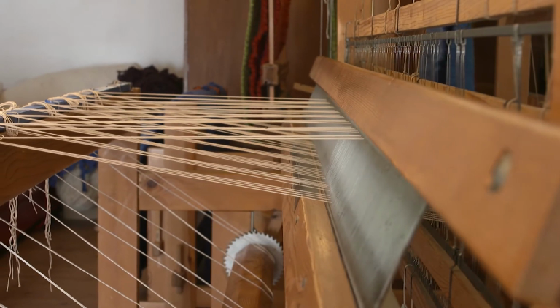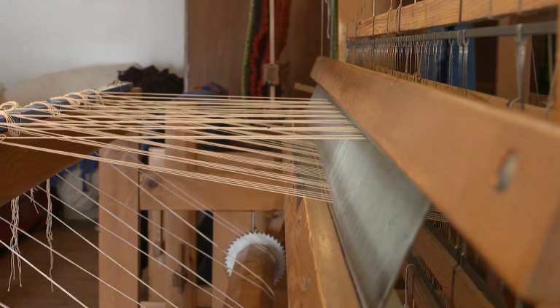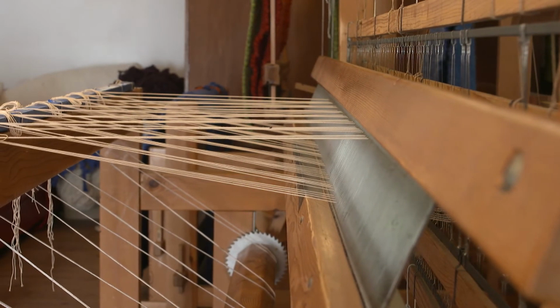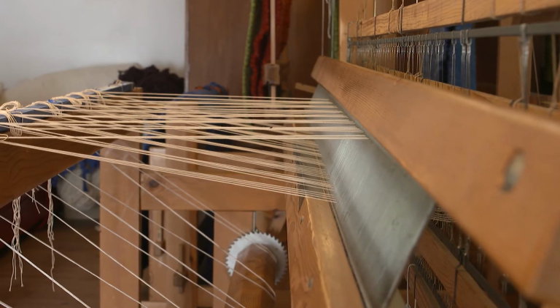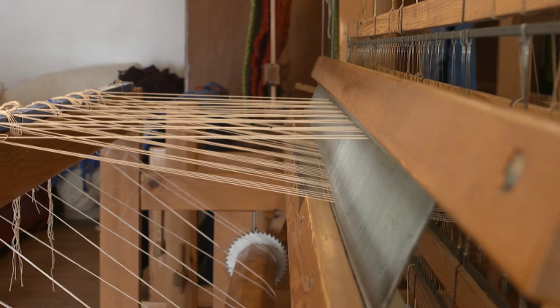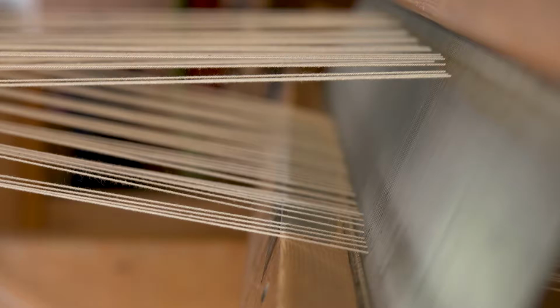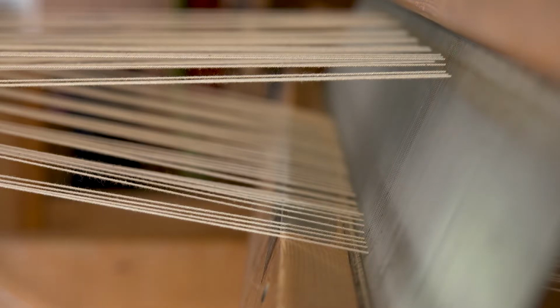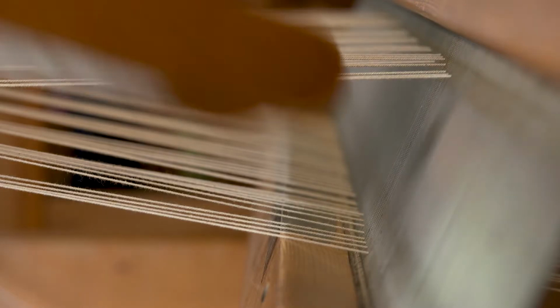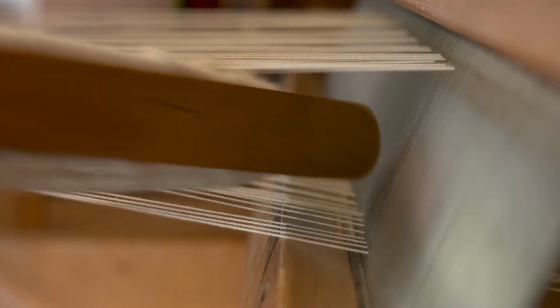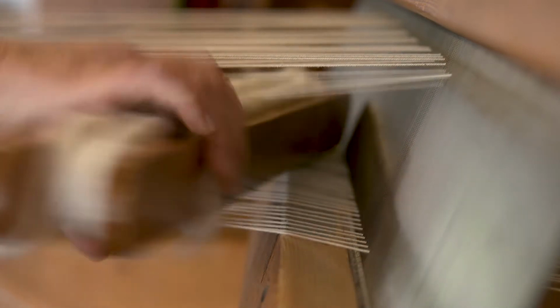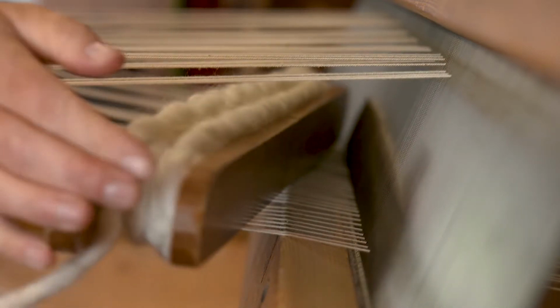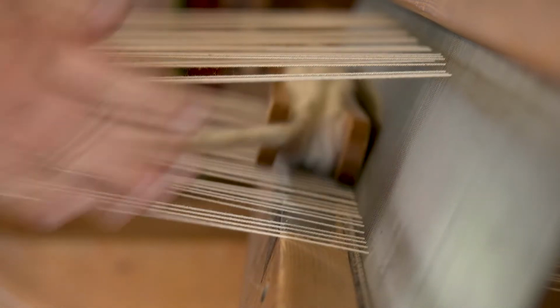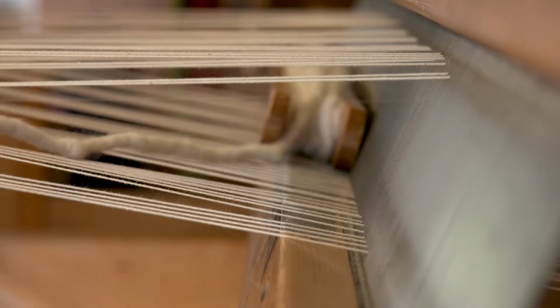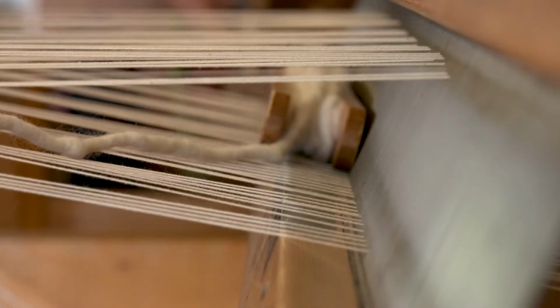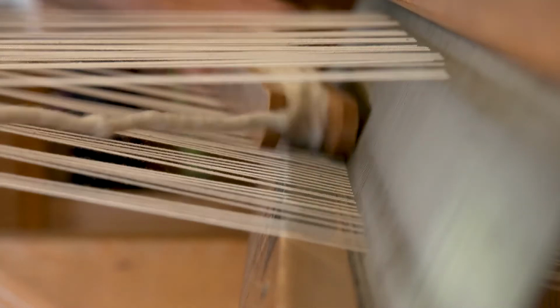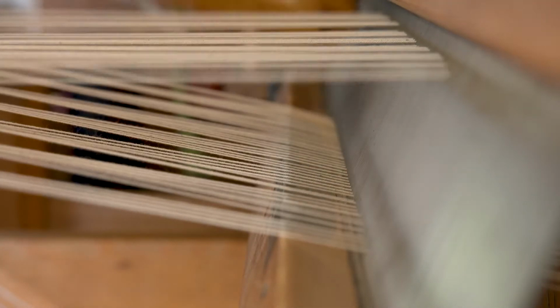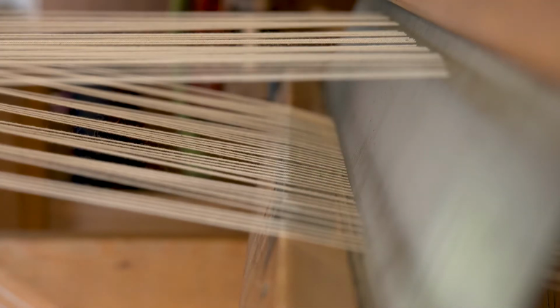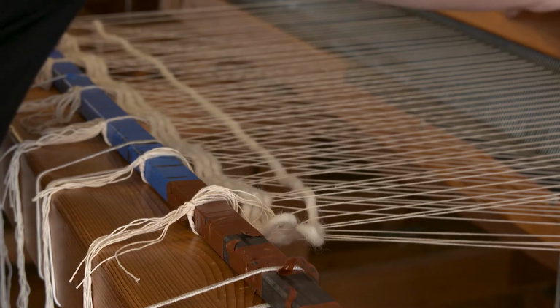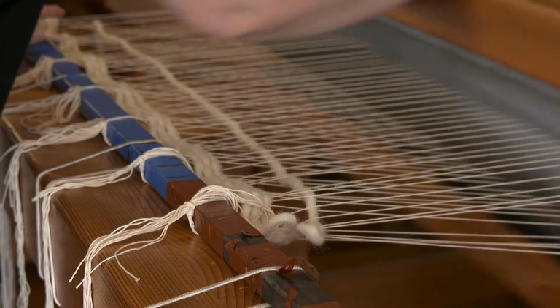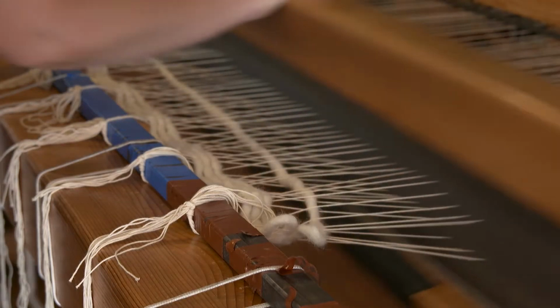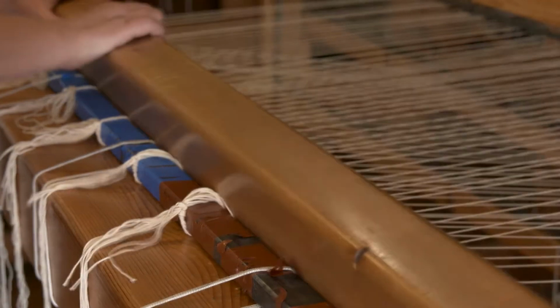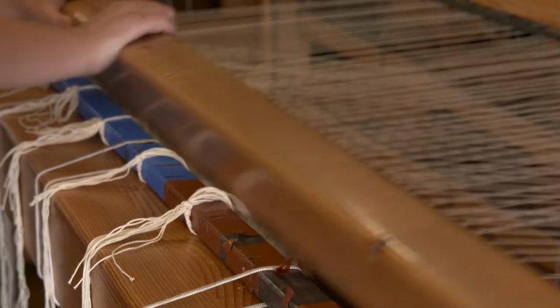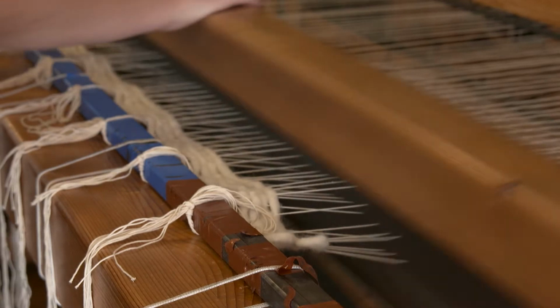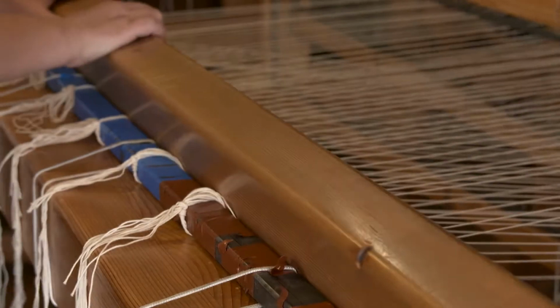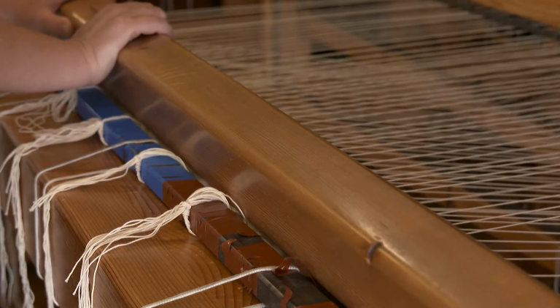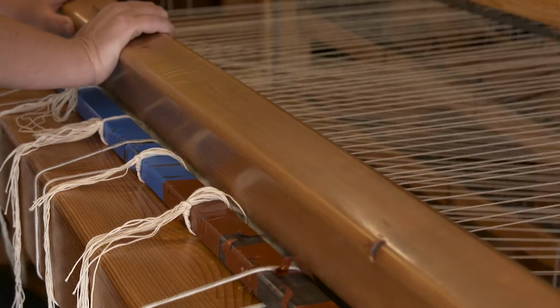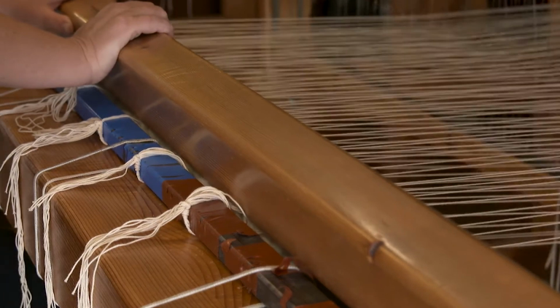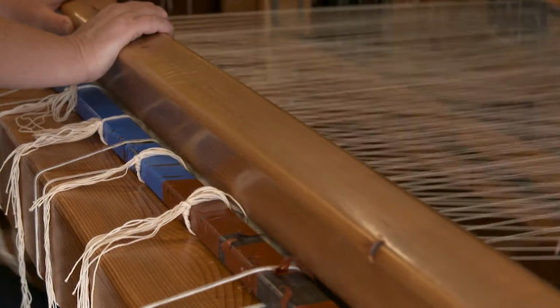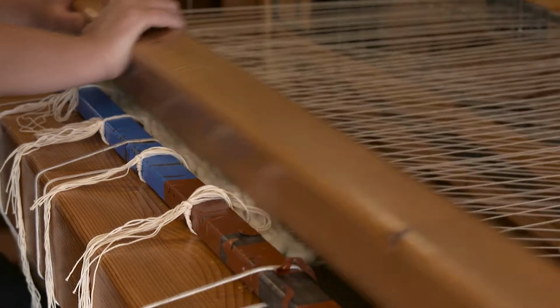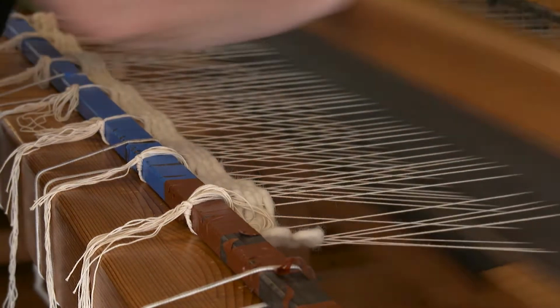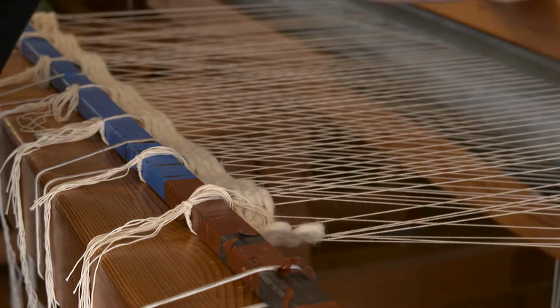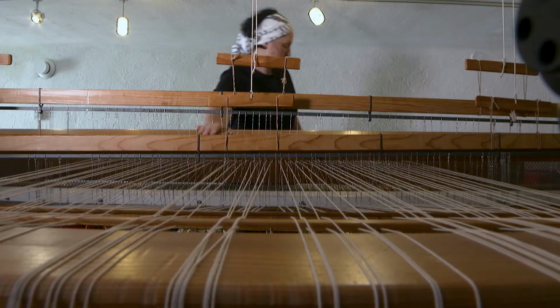The warp consists of cotton. The weft thread is a very thick sheep wool weft thread of up to one to two centimeters in size. This creates wonderful and thick sheep wool.